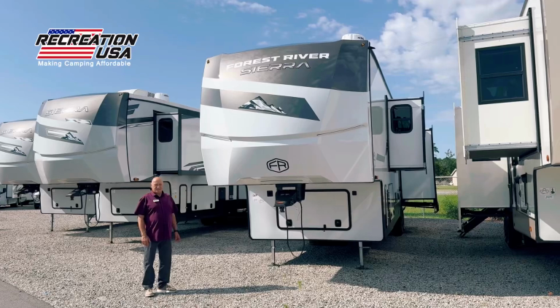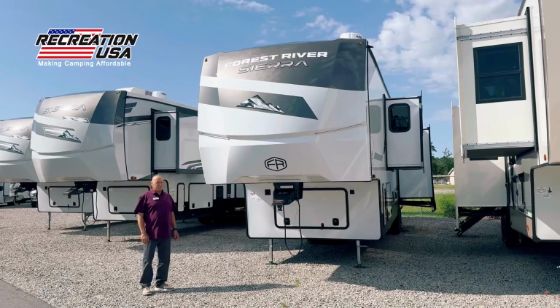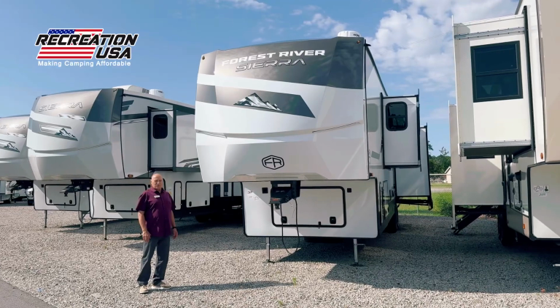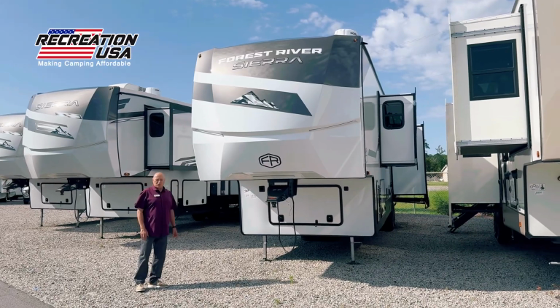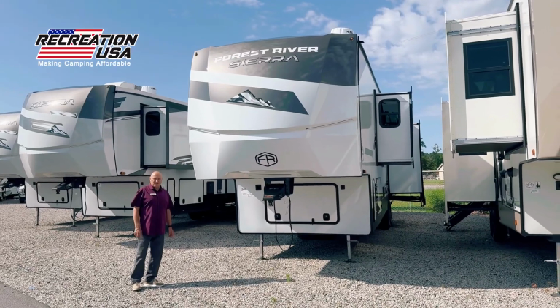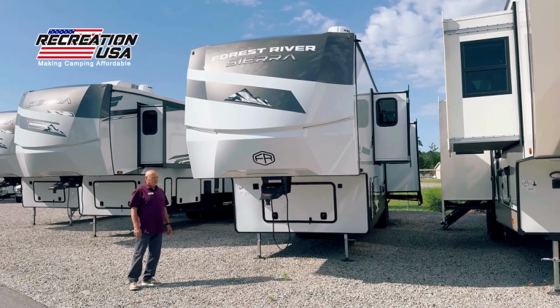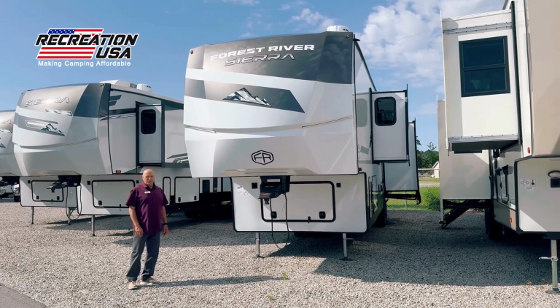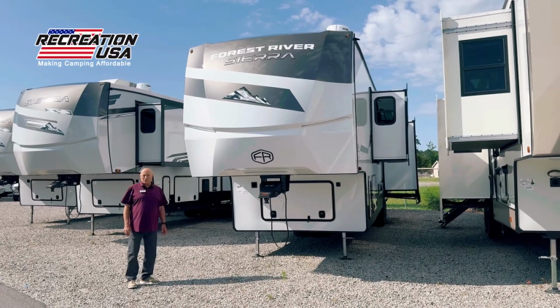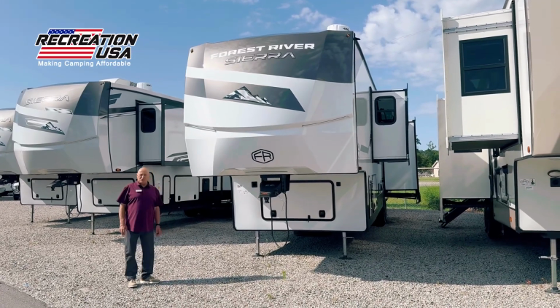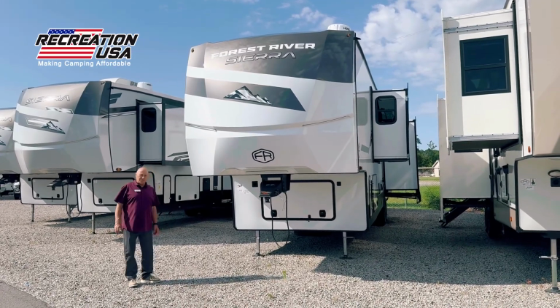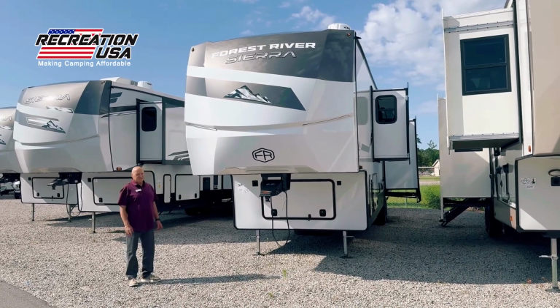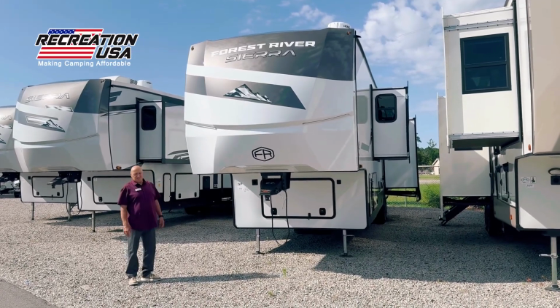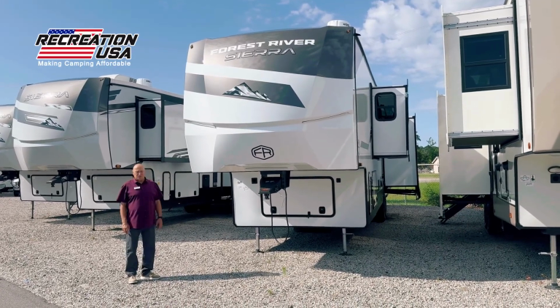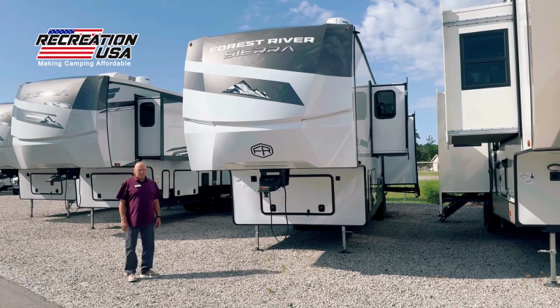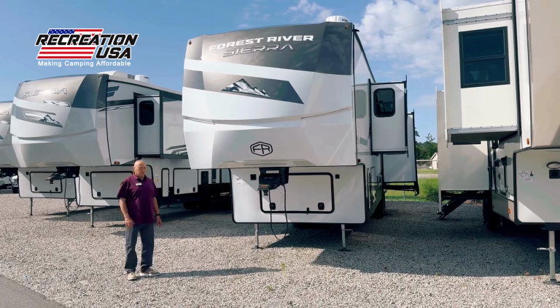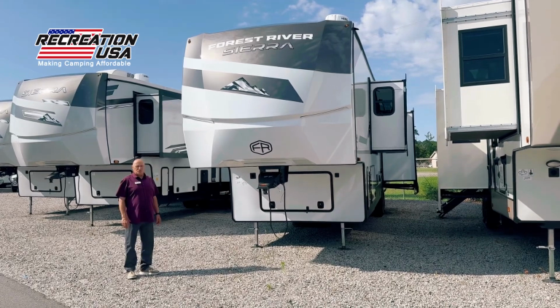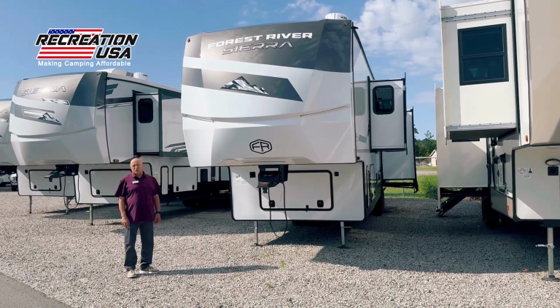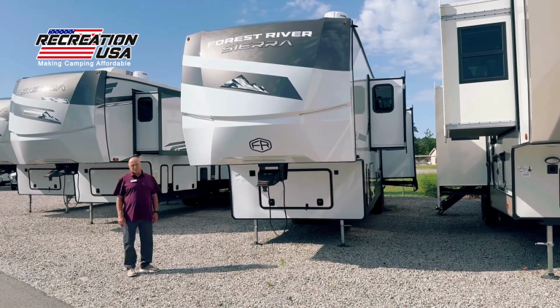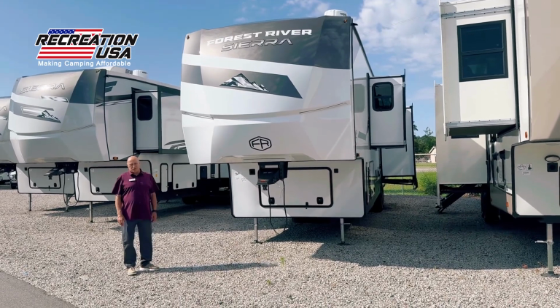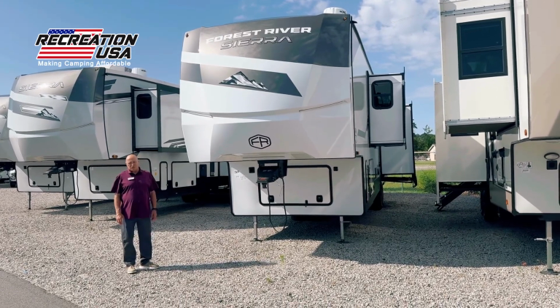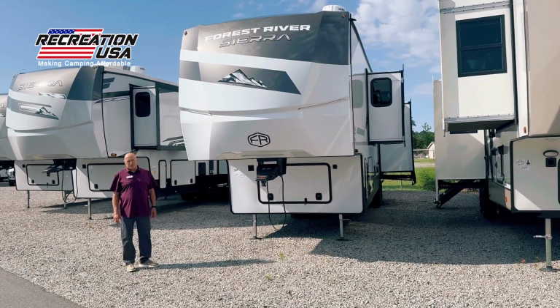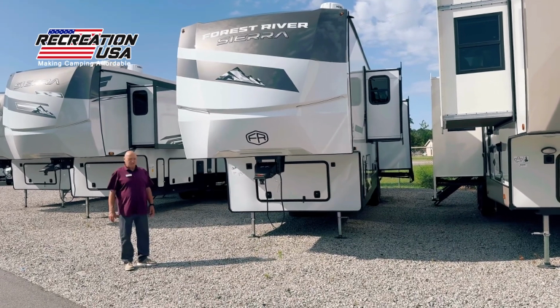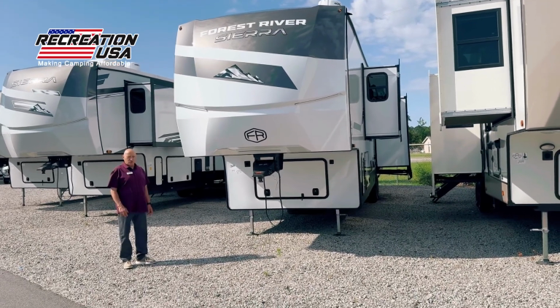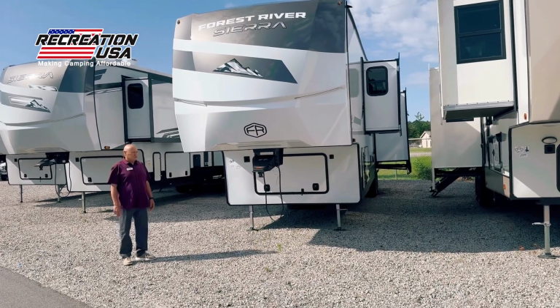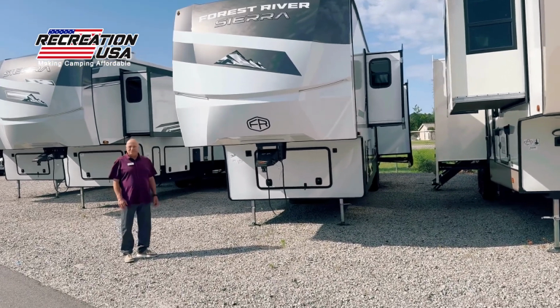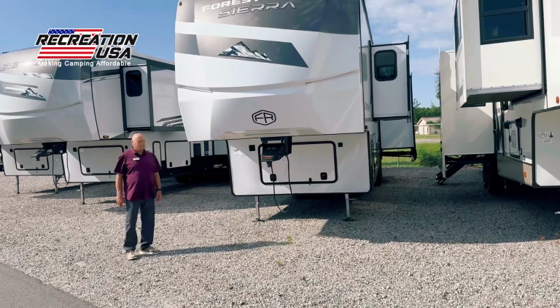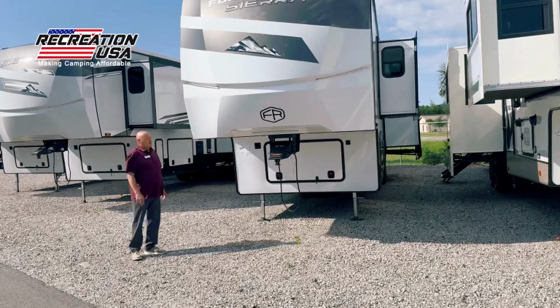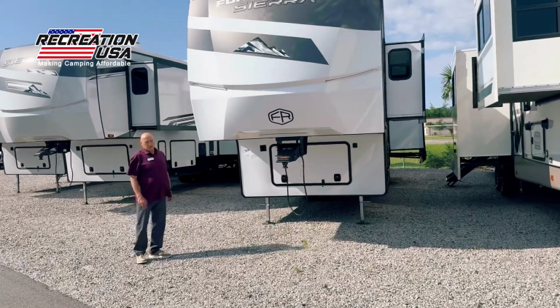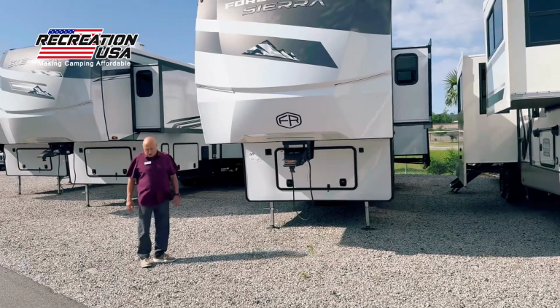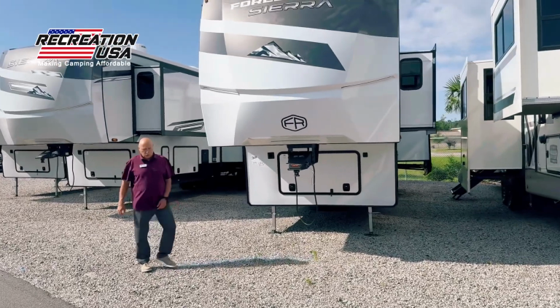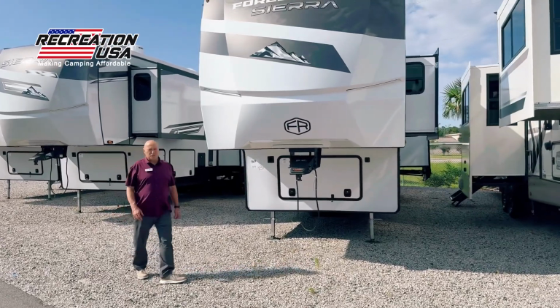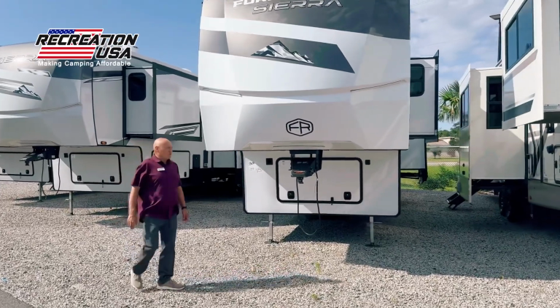Hi, I'm Jack with Forest River Sierra. I'm here at Recreation USA today on Dick Thawne Road, doing a walk-around and product training on Sierras. Come on over and see us. I'll point out a couple quick things on the Sierra.